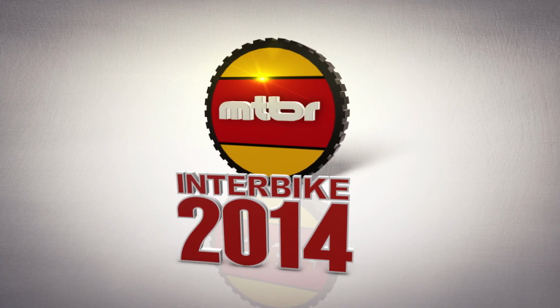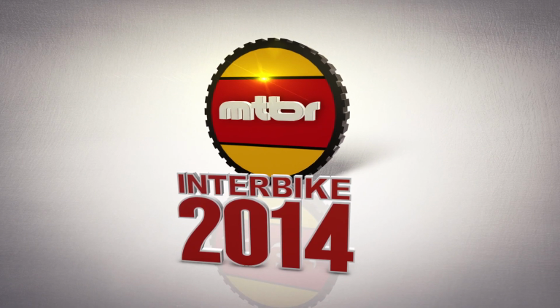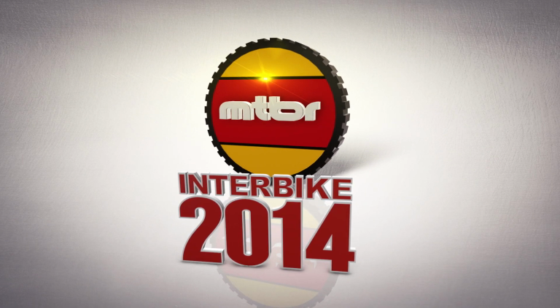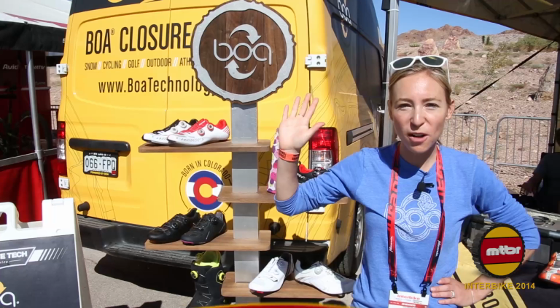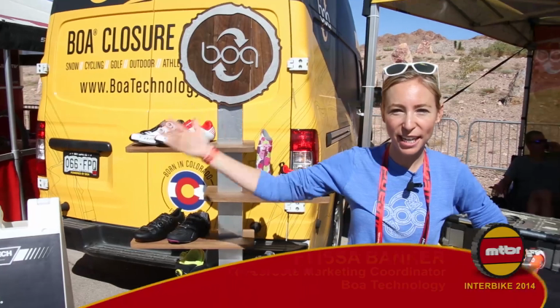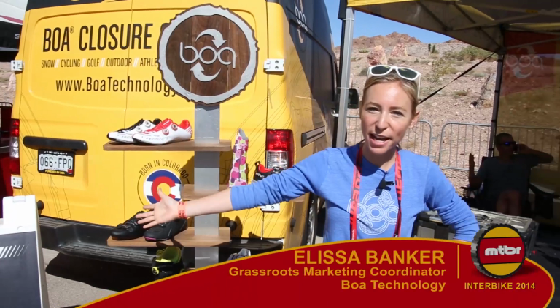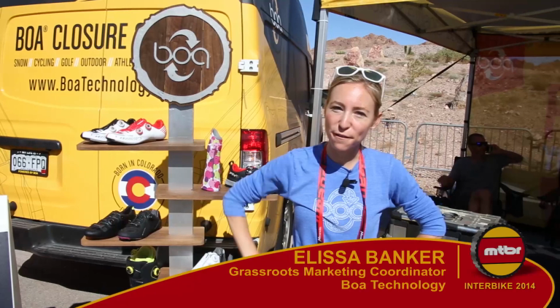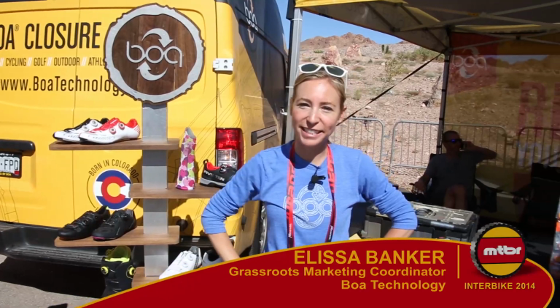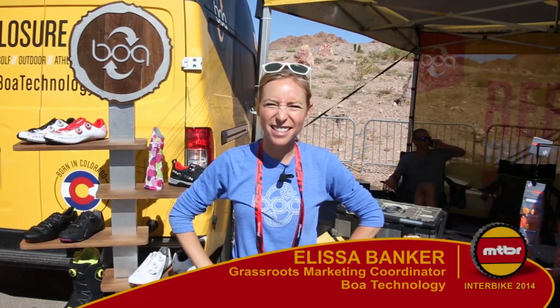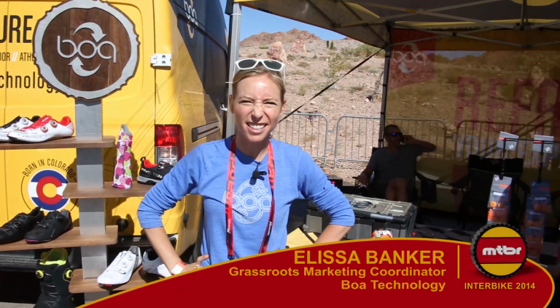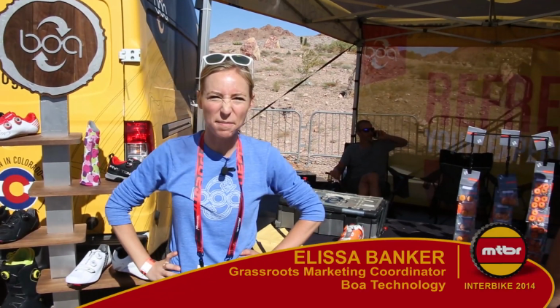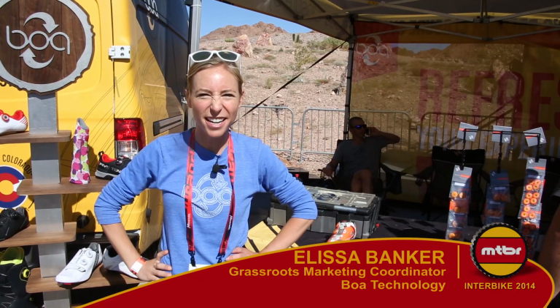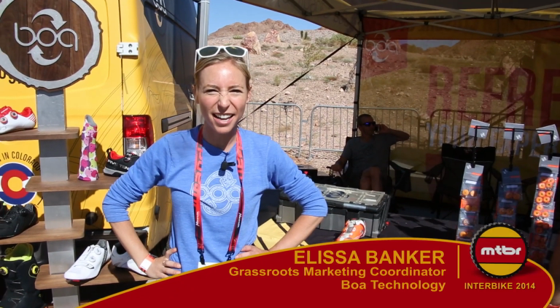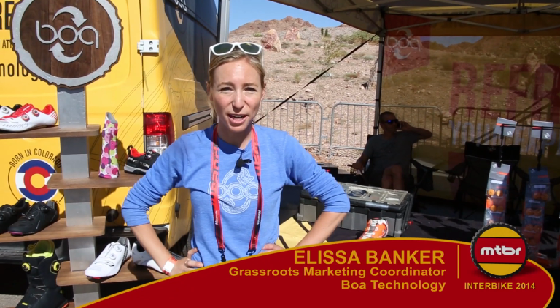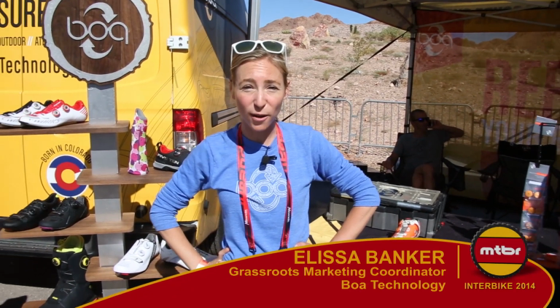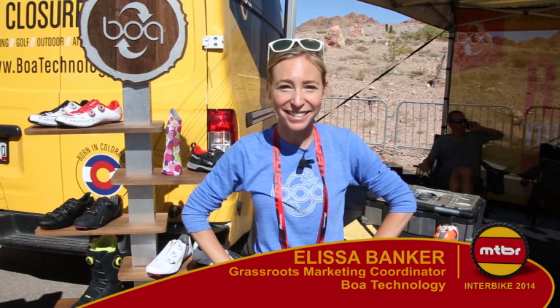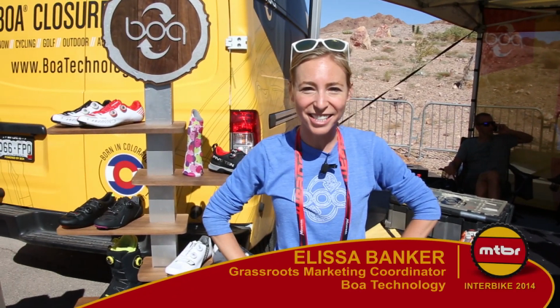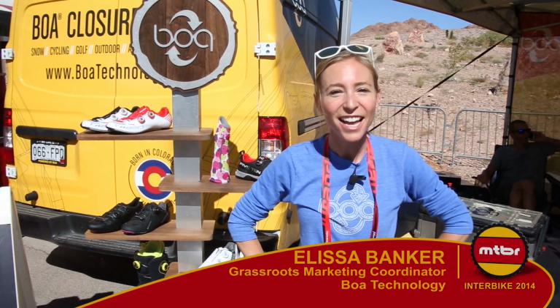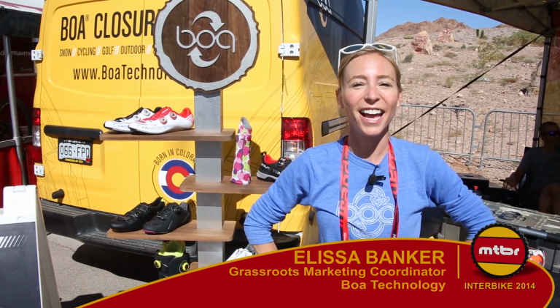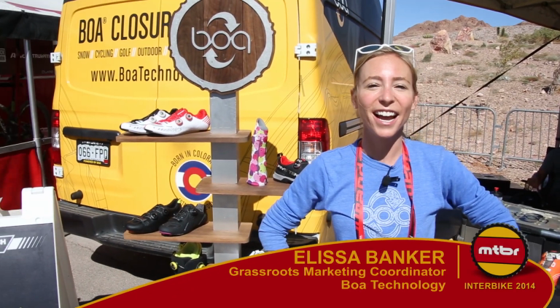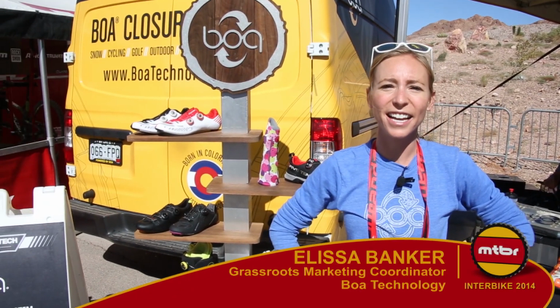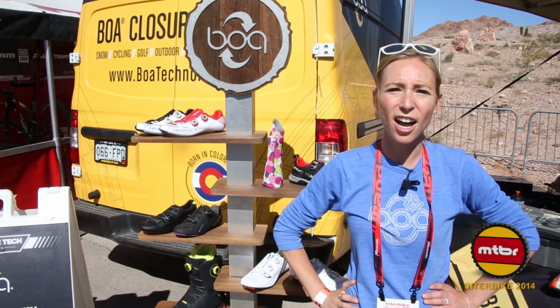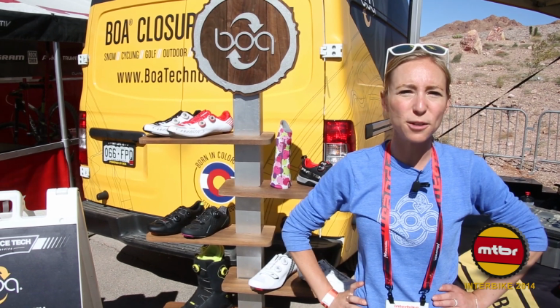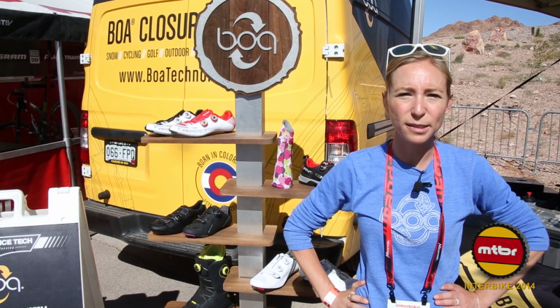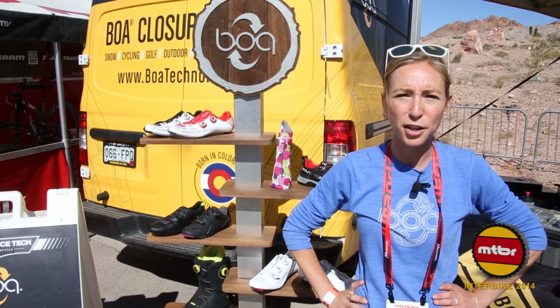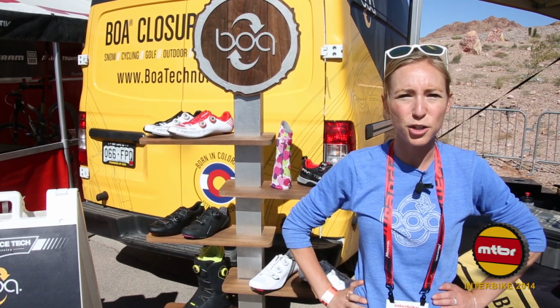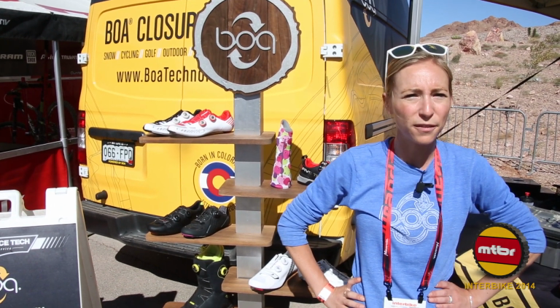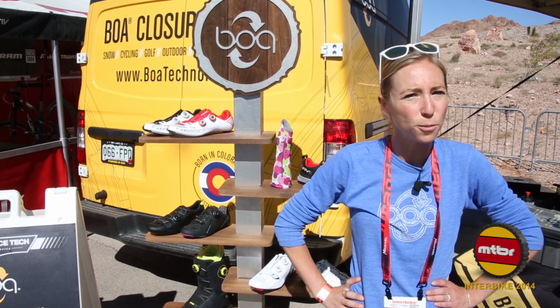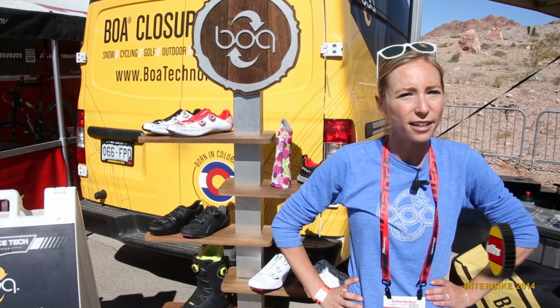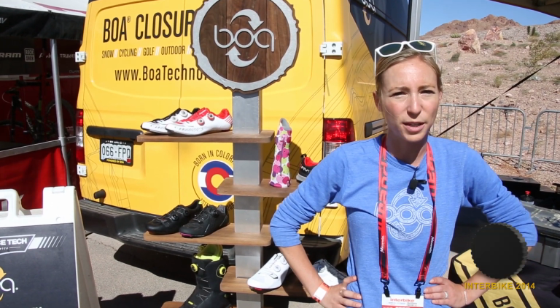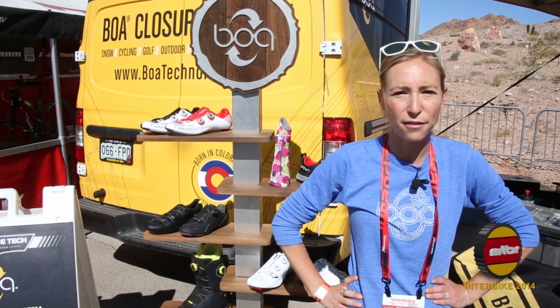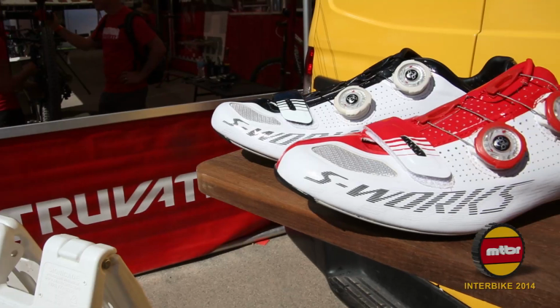Hey everybody! Welcome to Interbike 2014. This is Alyssa Banker and I'm here with Boa Technology, and I'd like to talk to you about some of our new and some of our old products that we have on display.